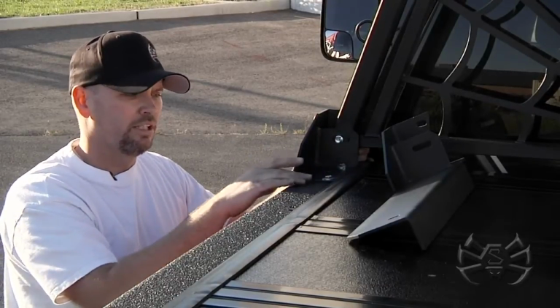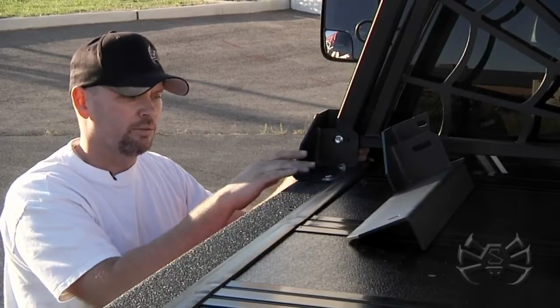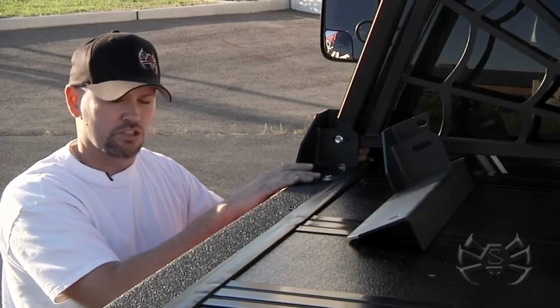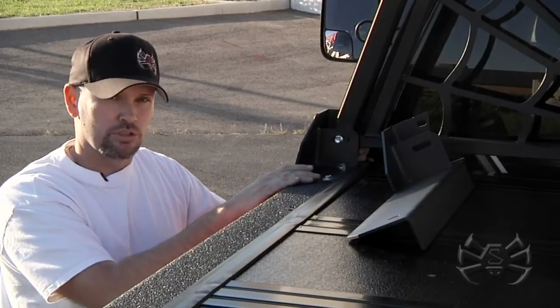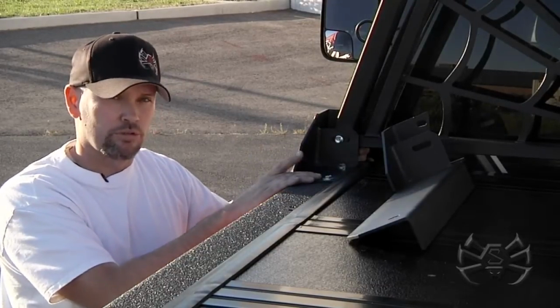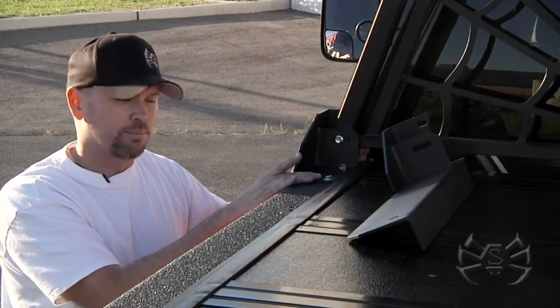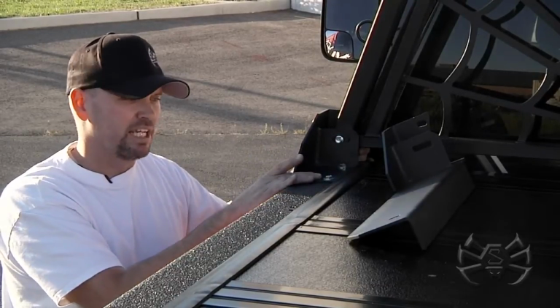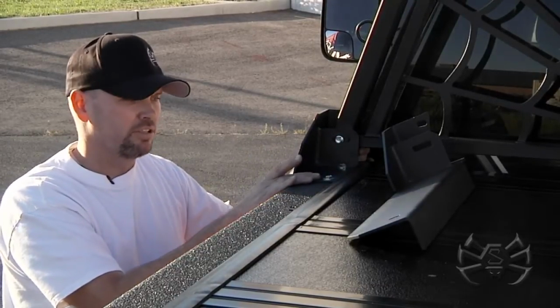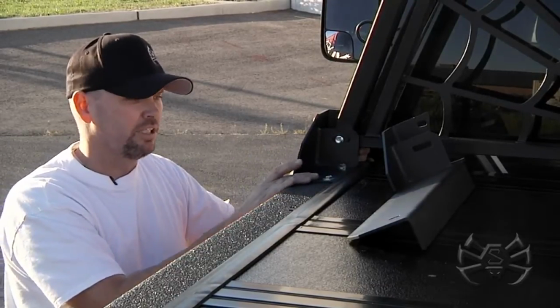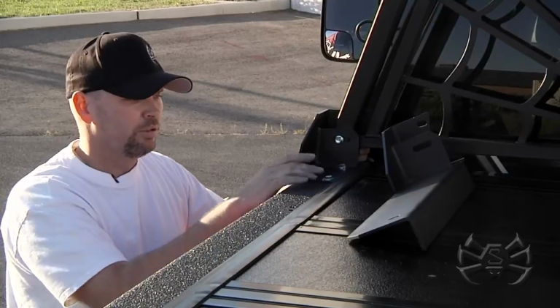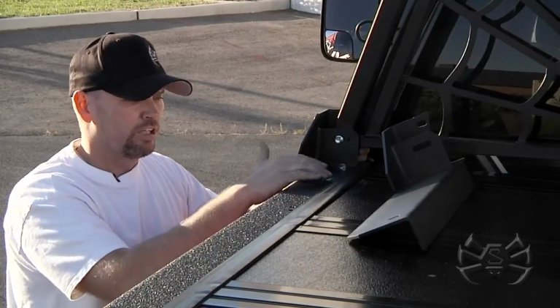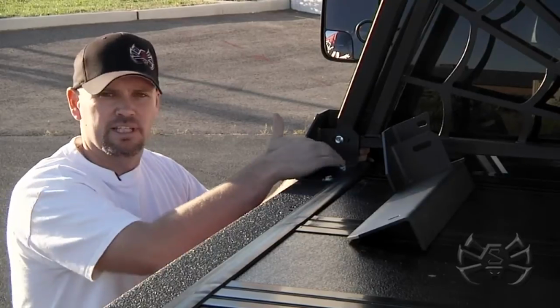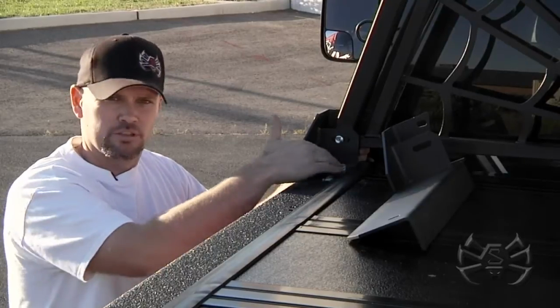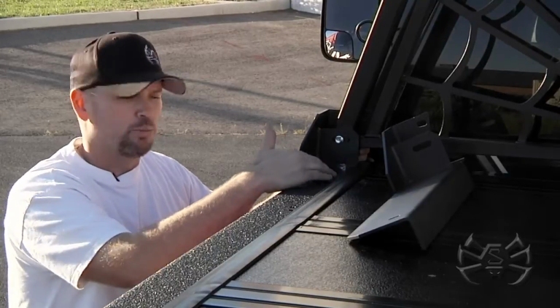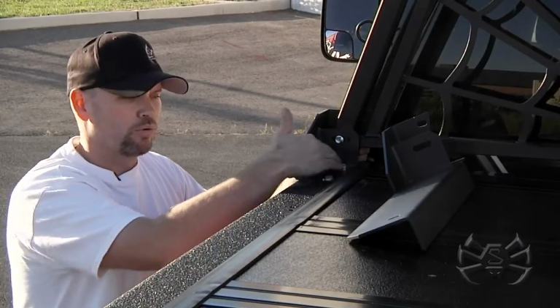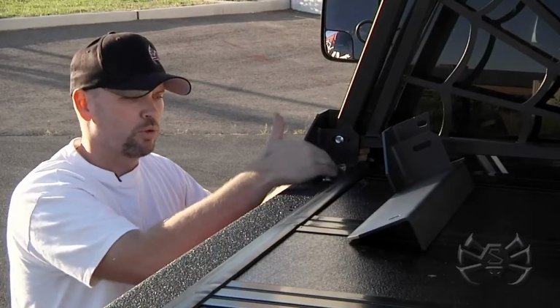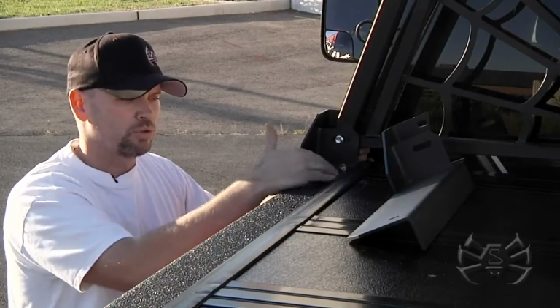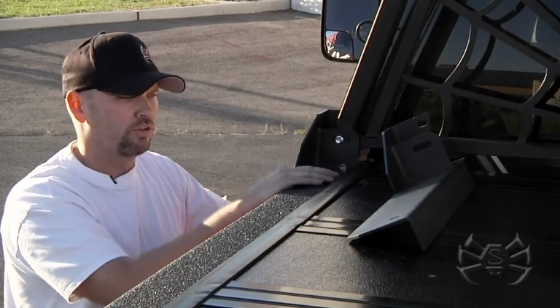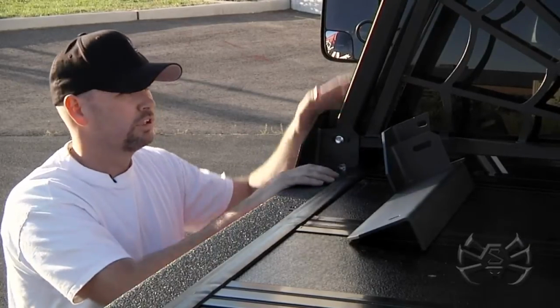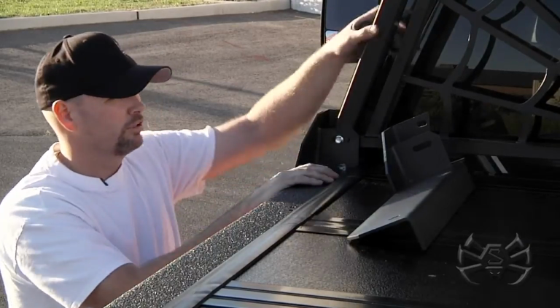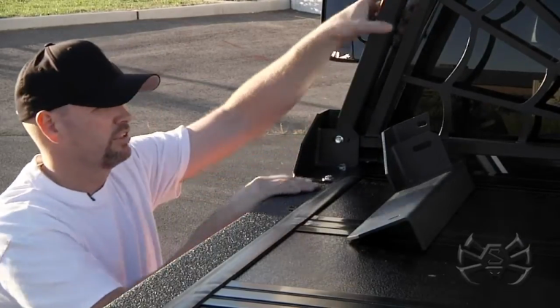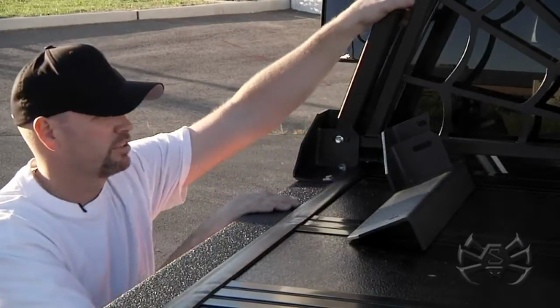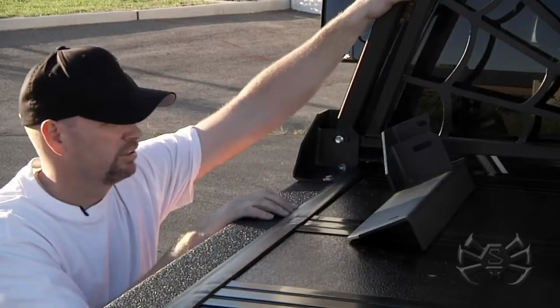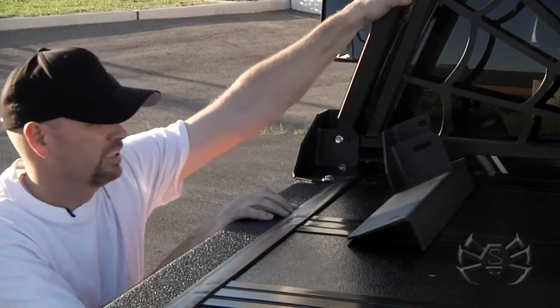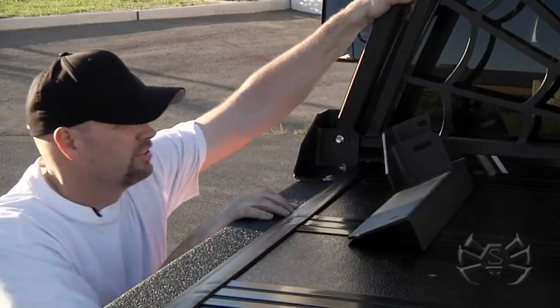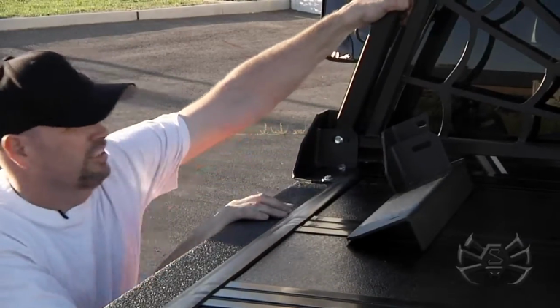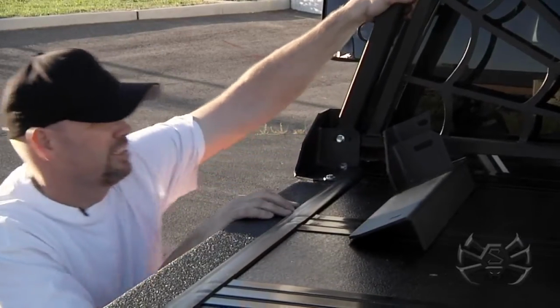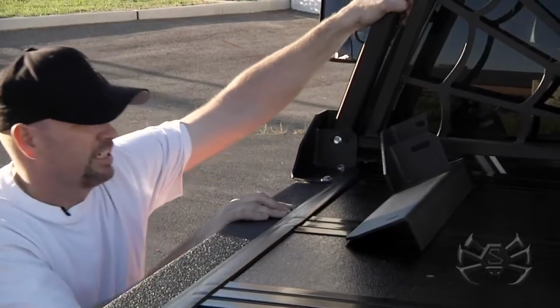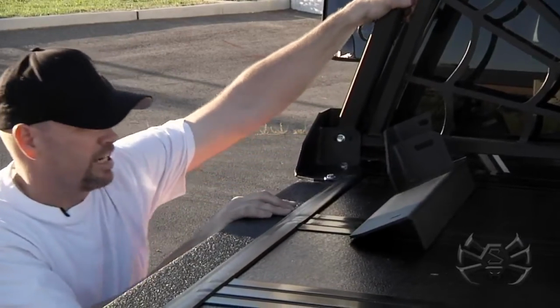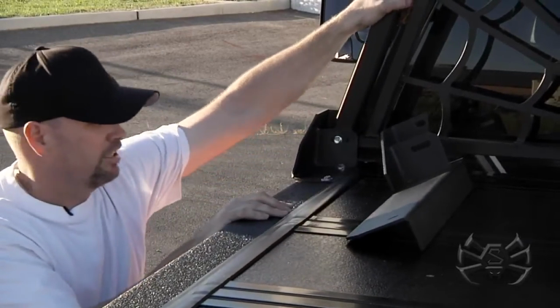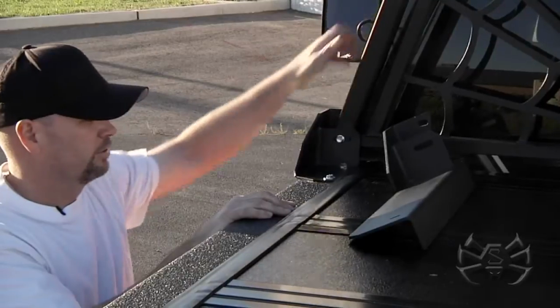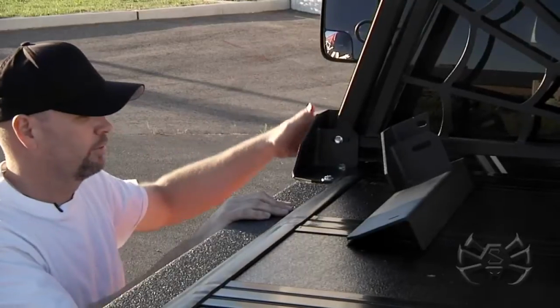which is a drill-through application. We recommend that you use both these holes for good rigid stability. You can see this headache rack is not going anywhere.